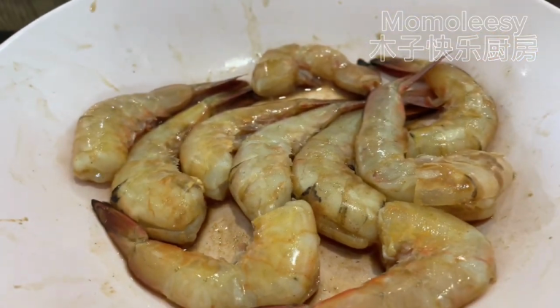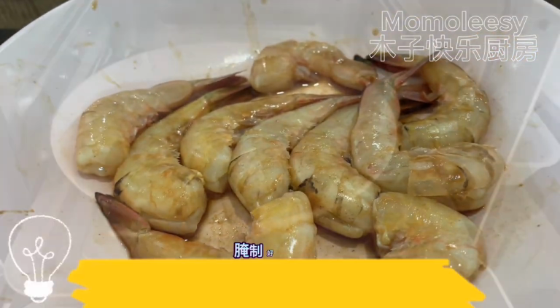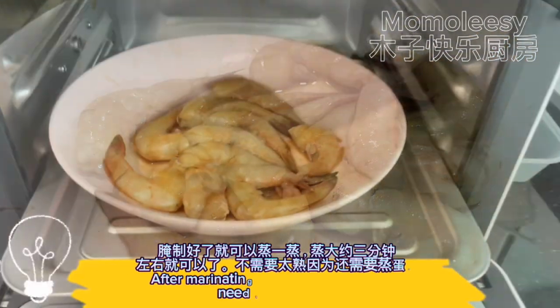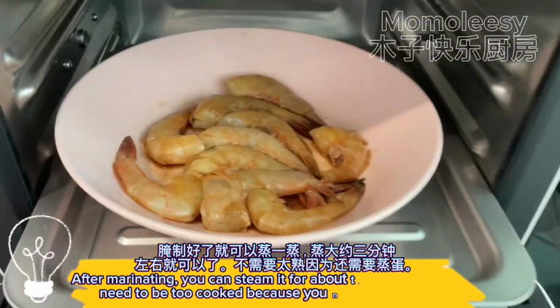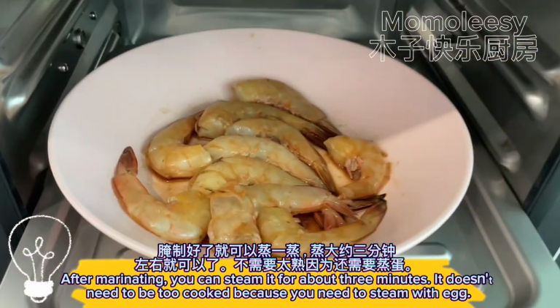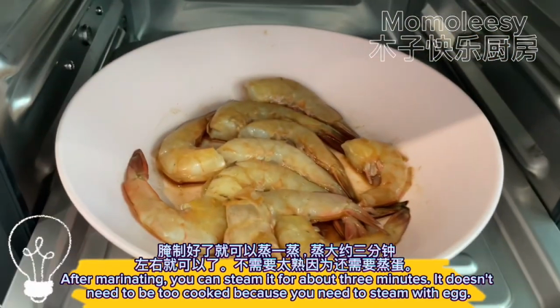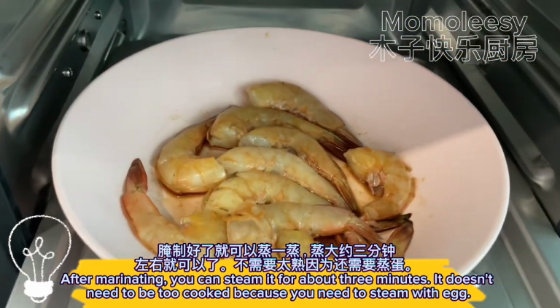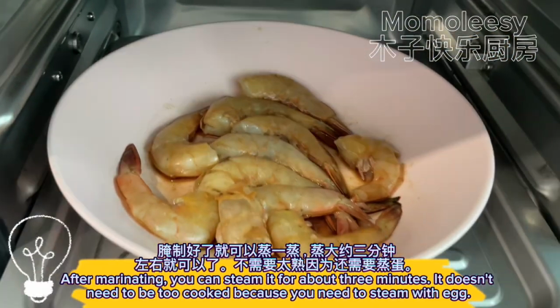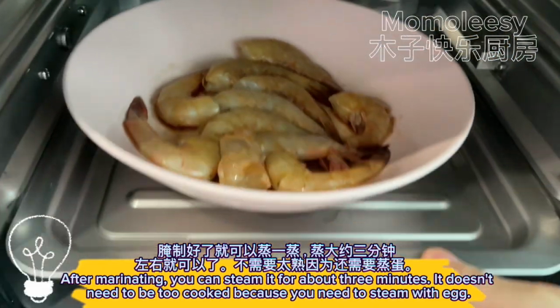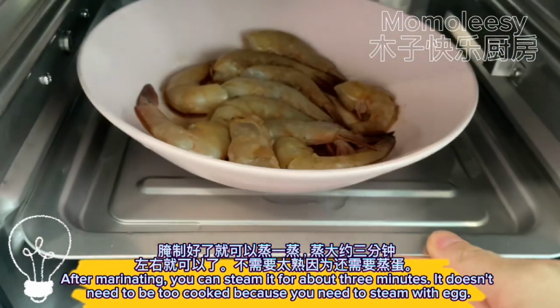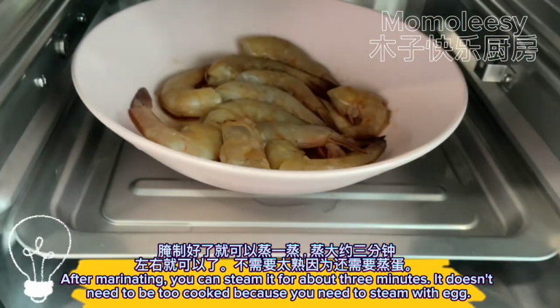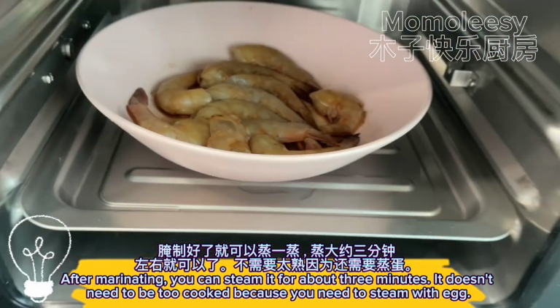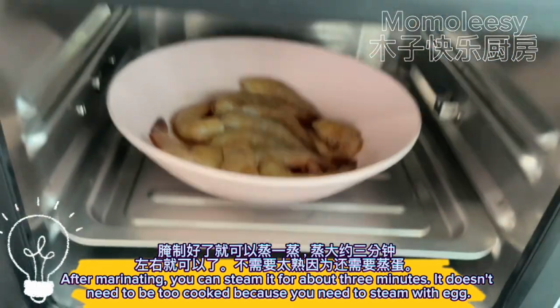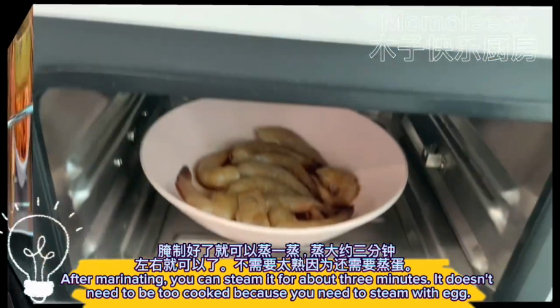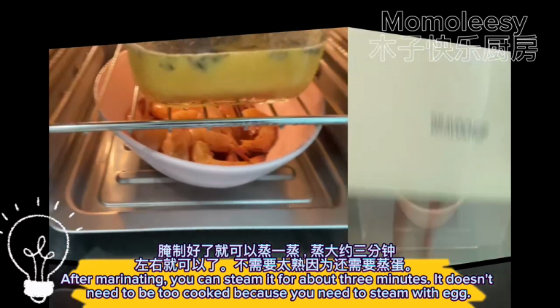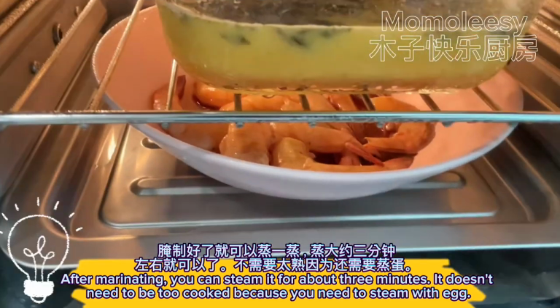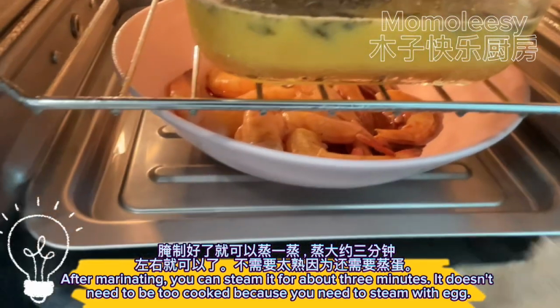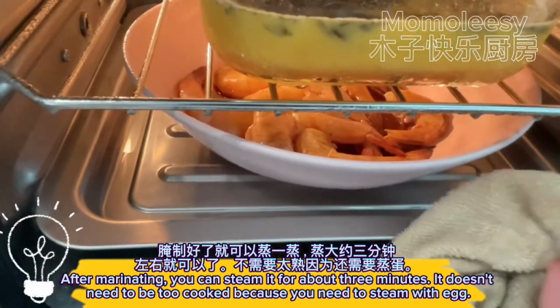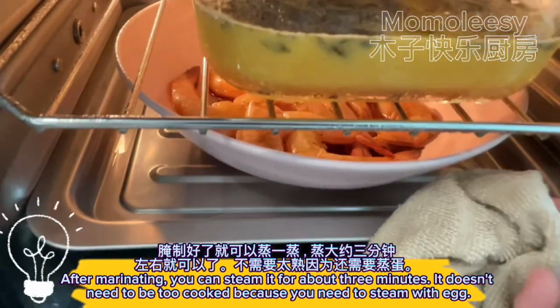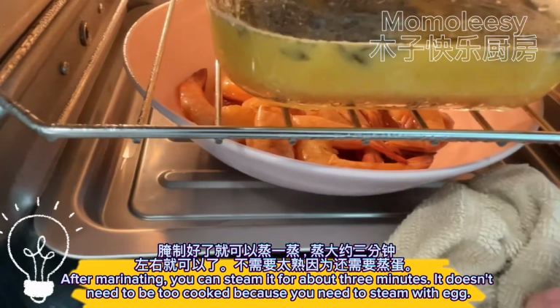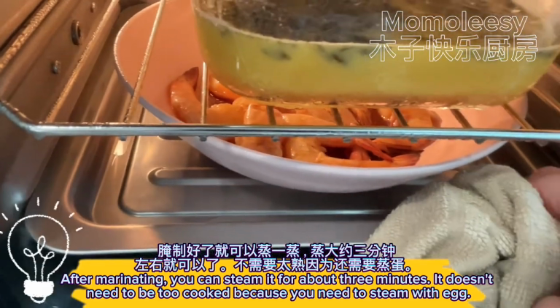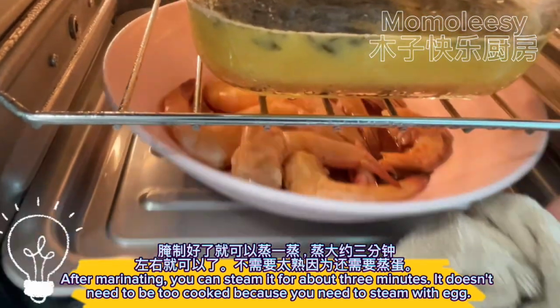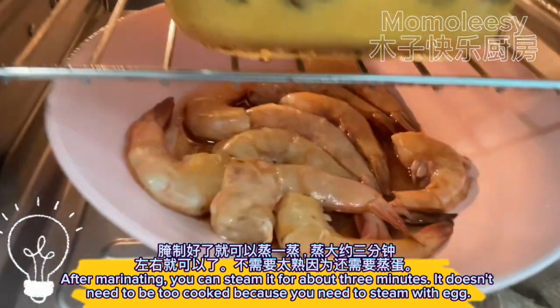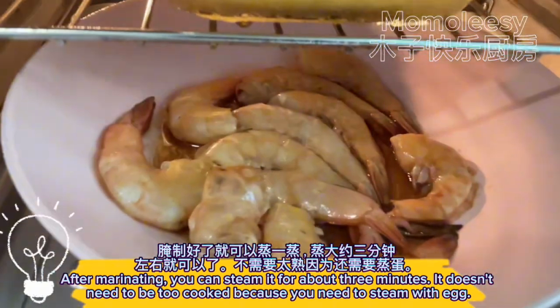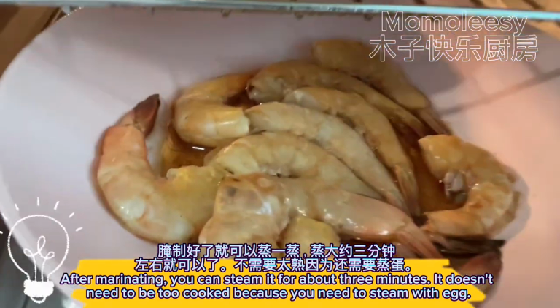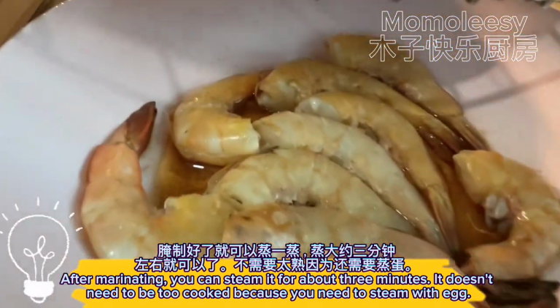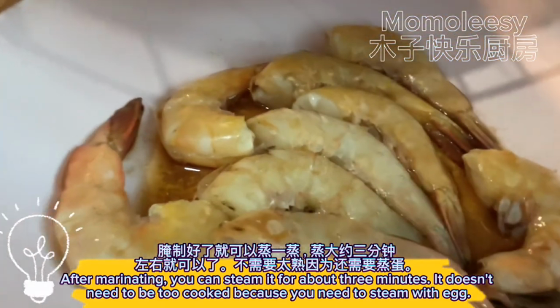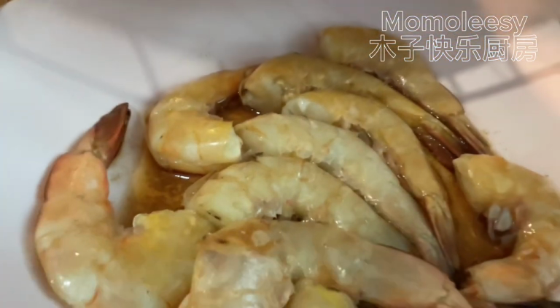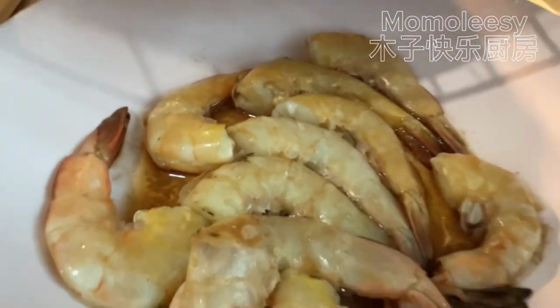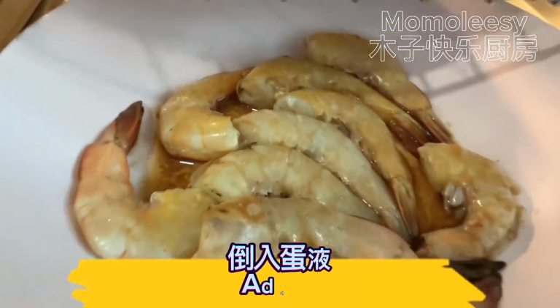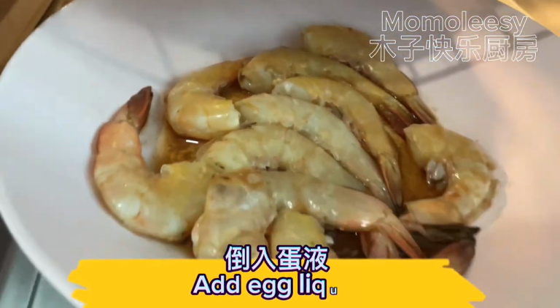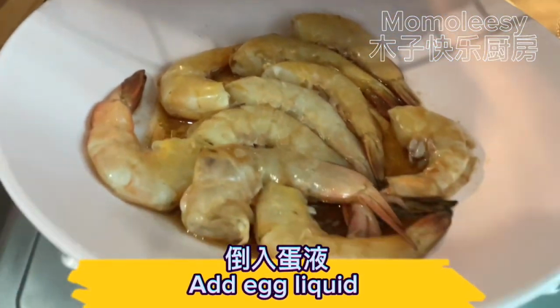After marinating, steam the prawns for about three minutes. They don't need to be fully cooked because you will steam them again with the egg. Then add the egg liquid.